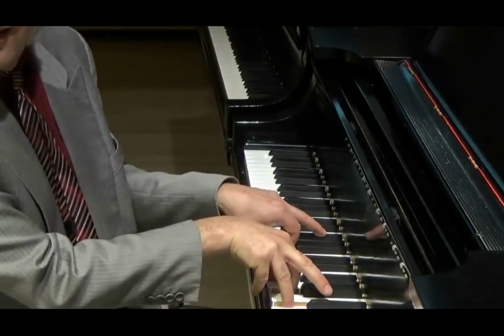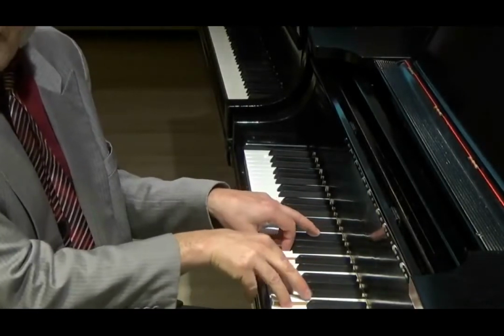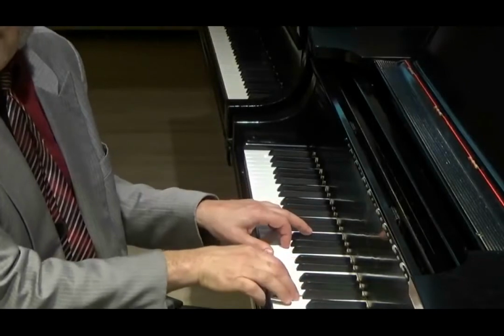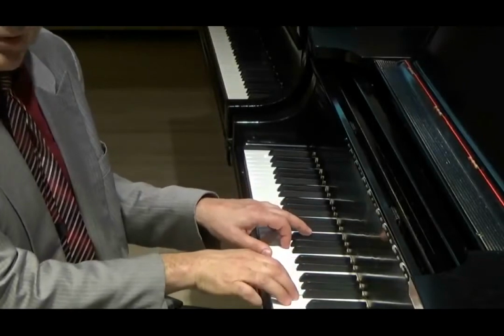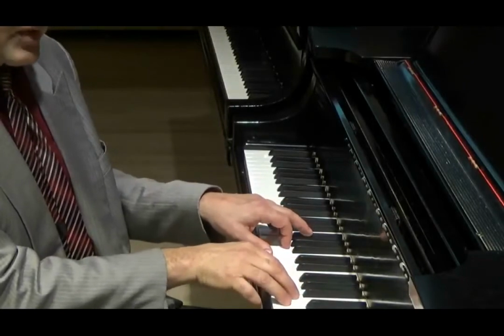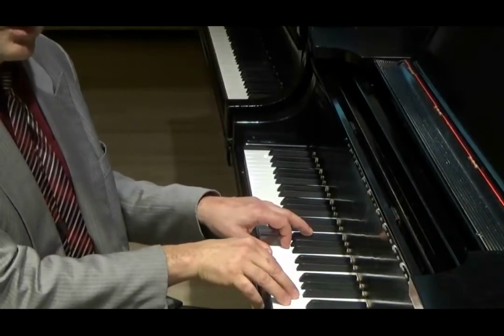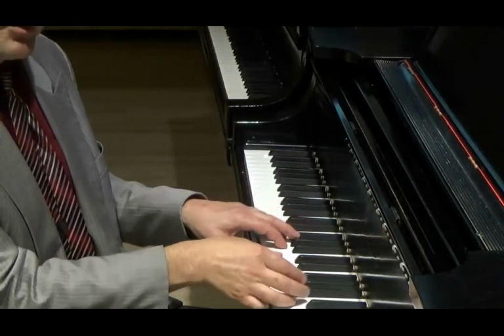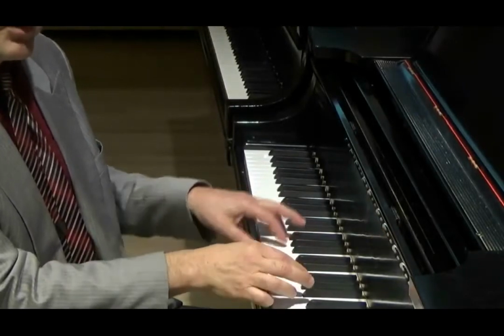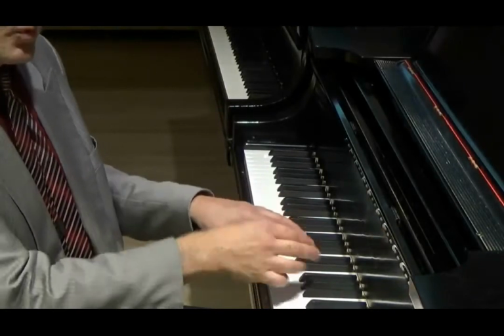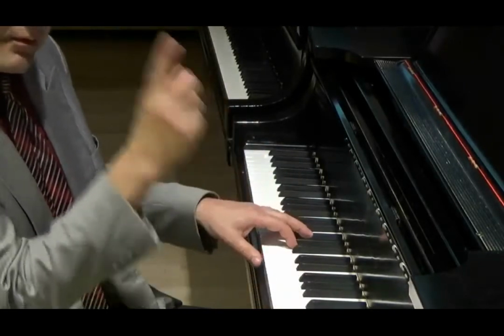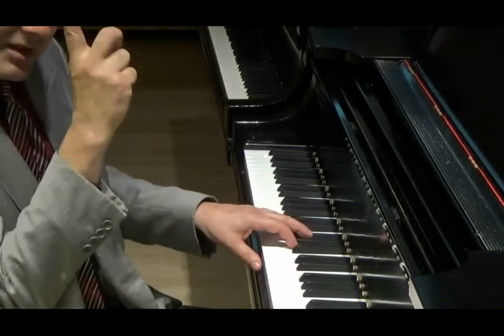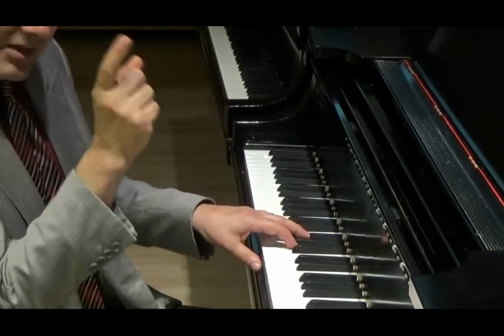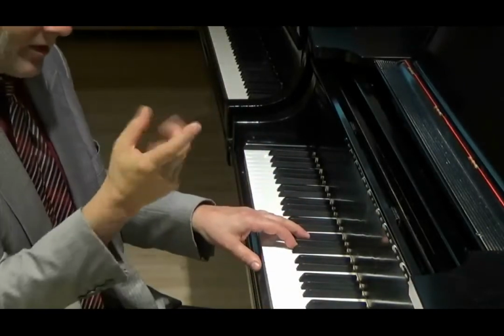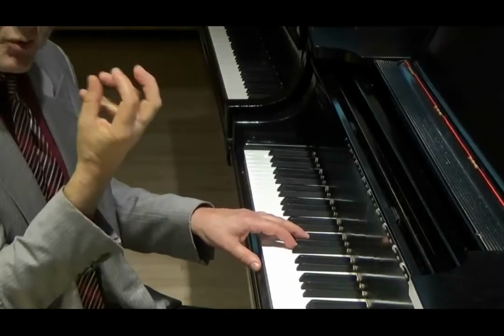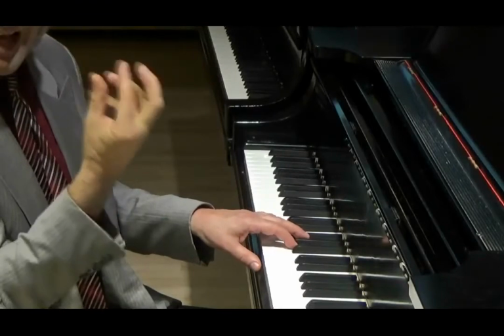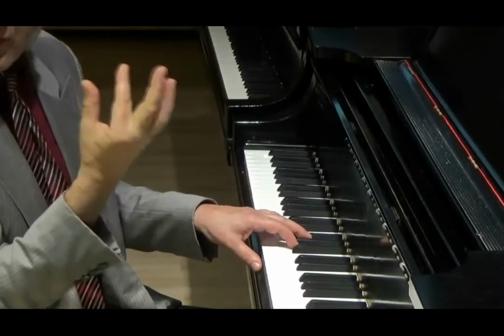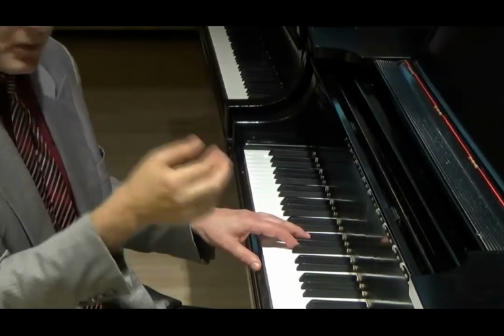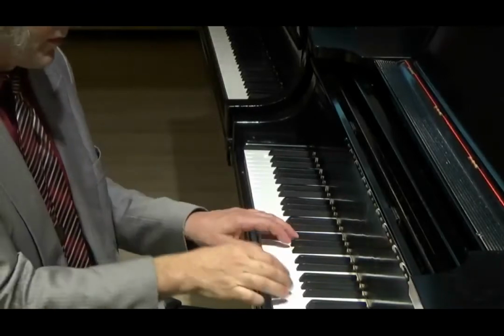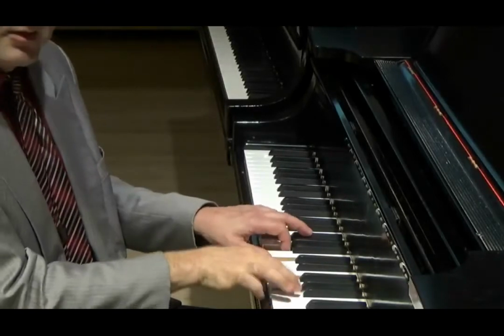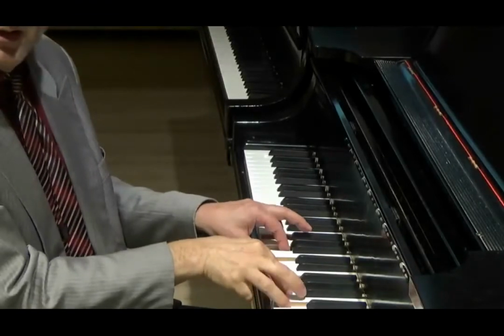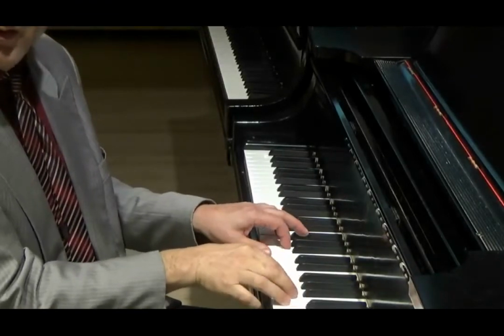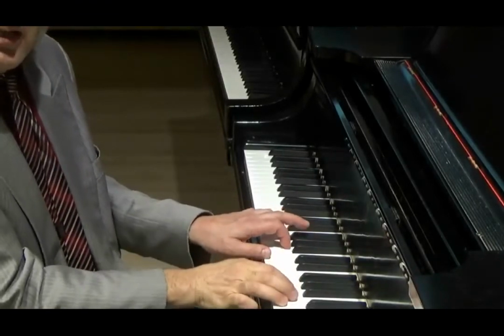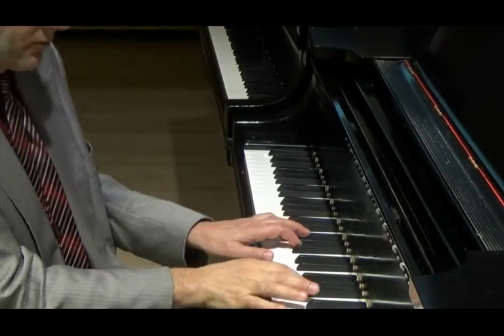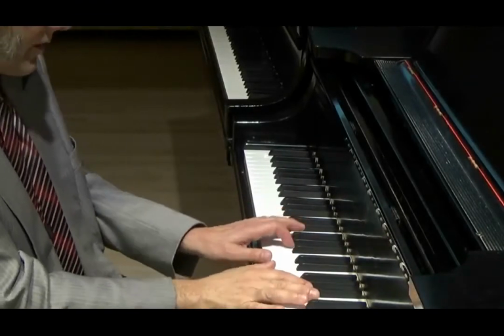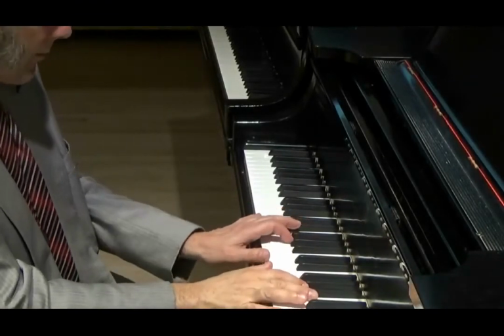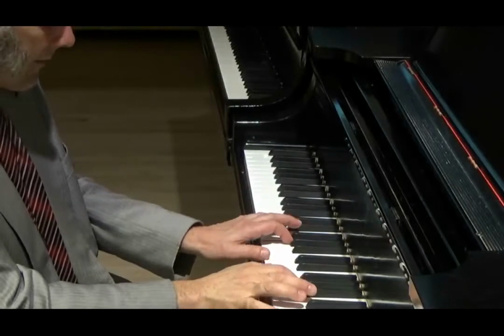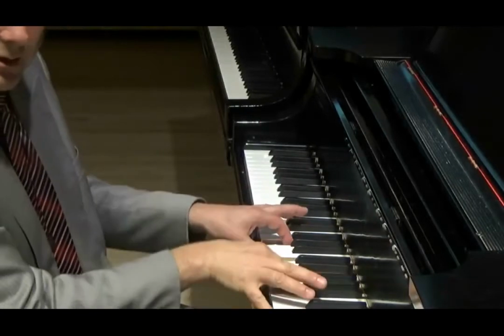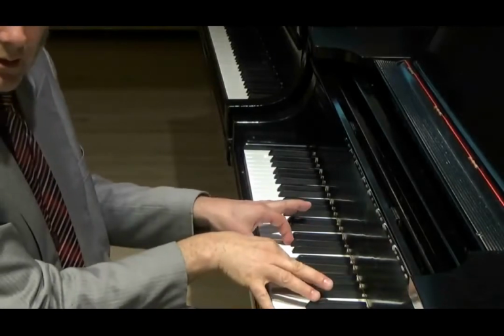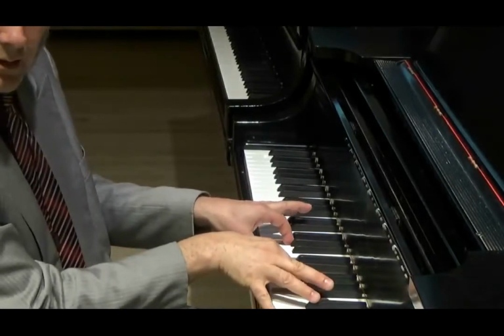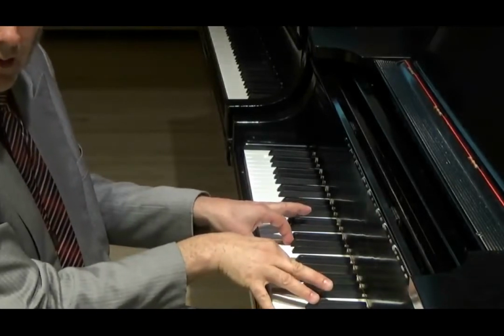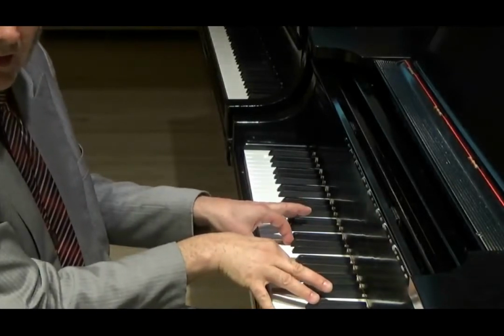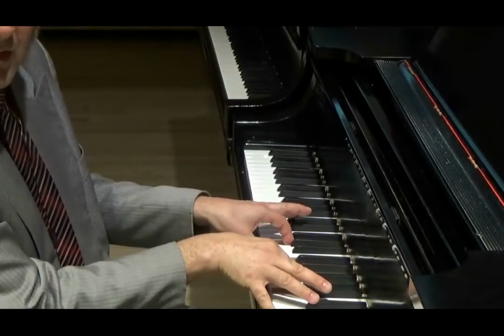When I go up, the sound is clearer, it's more variegated, and there's no clash between the voices. Whatever chord I'm playing, it's pure.